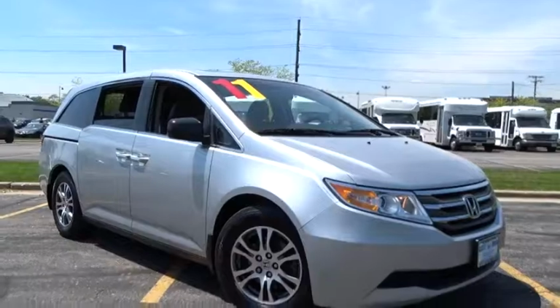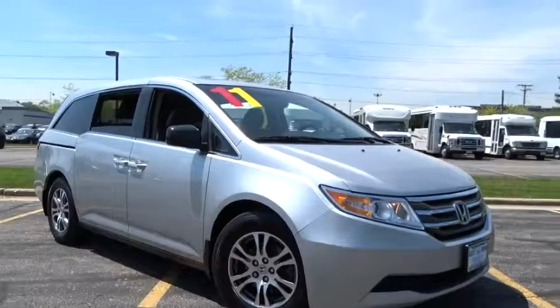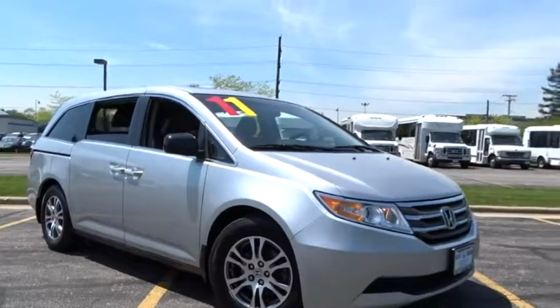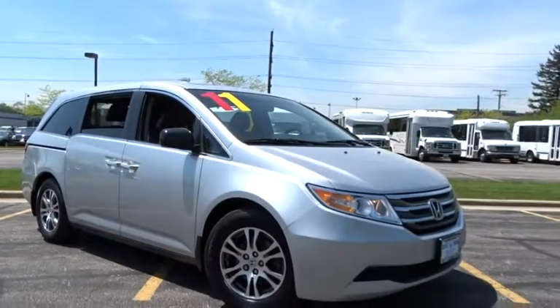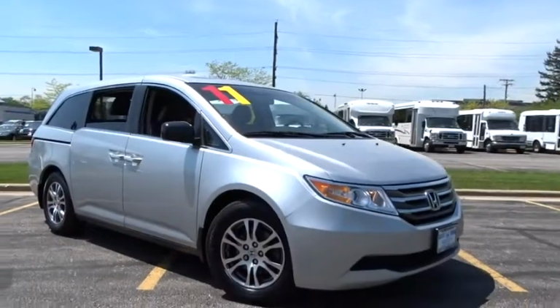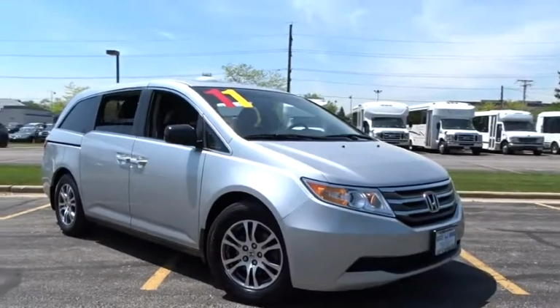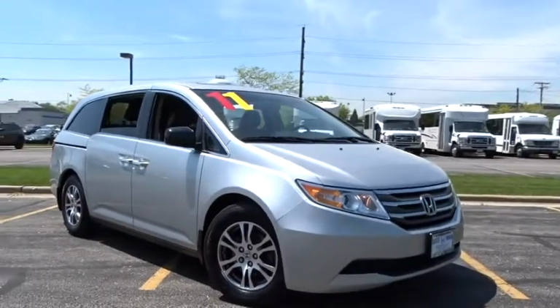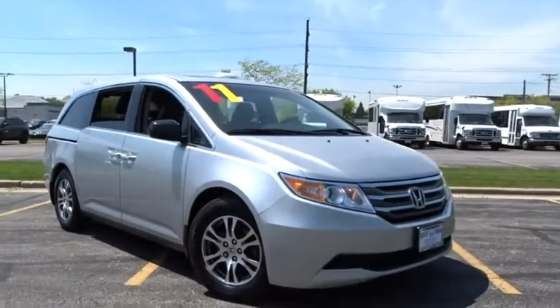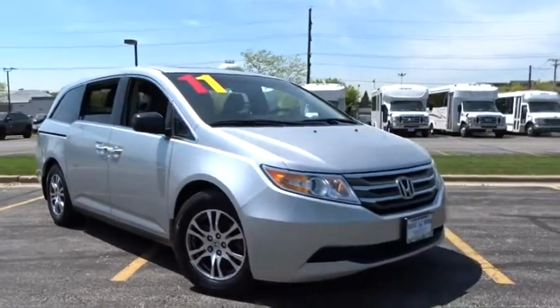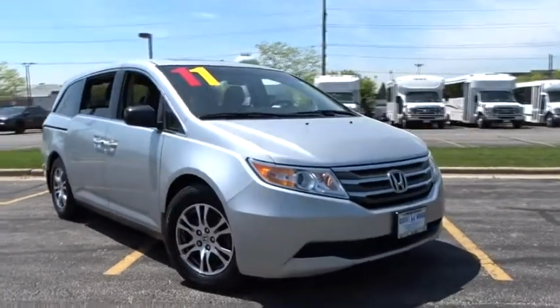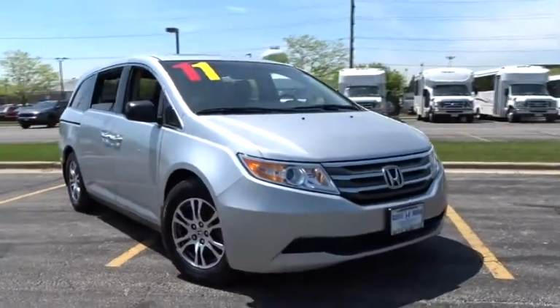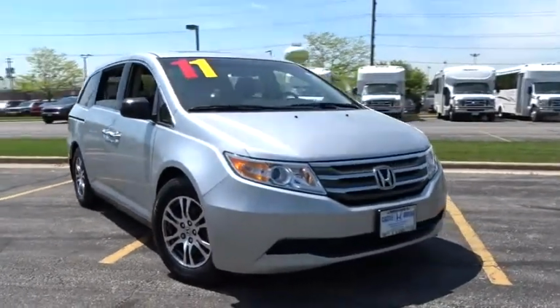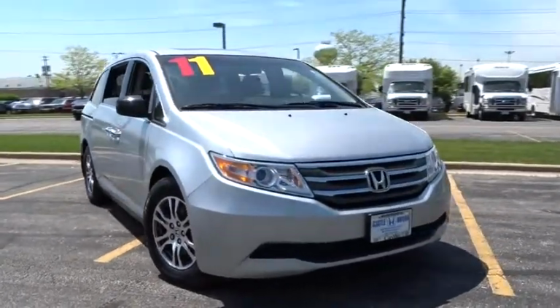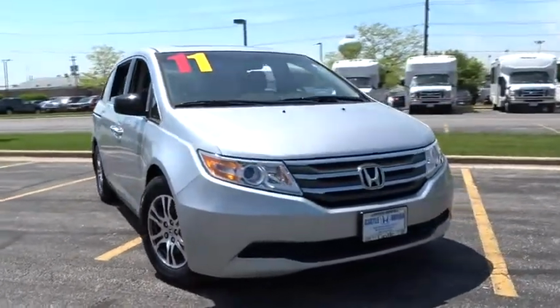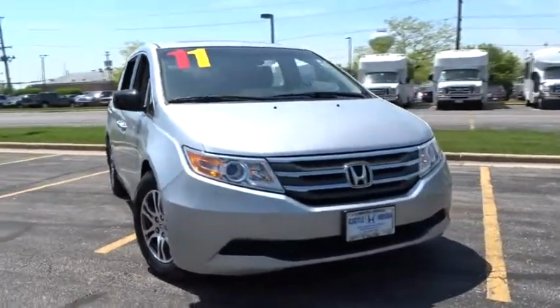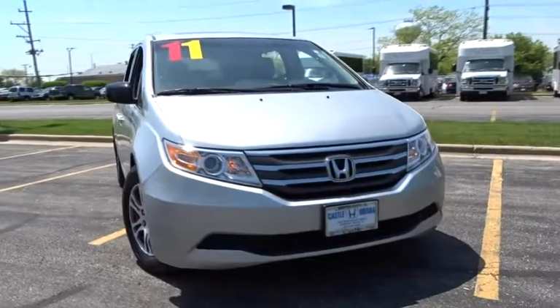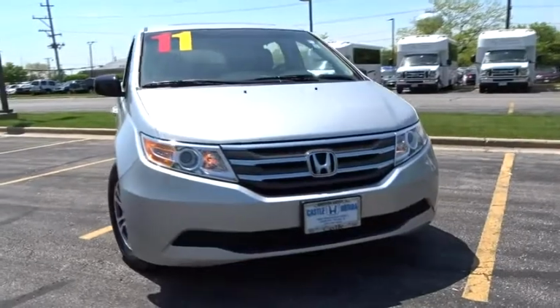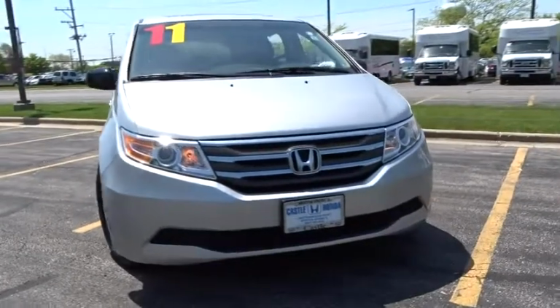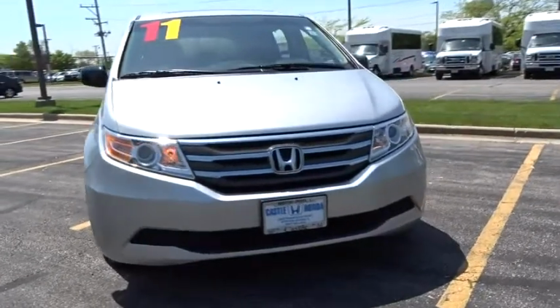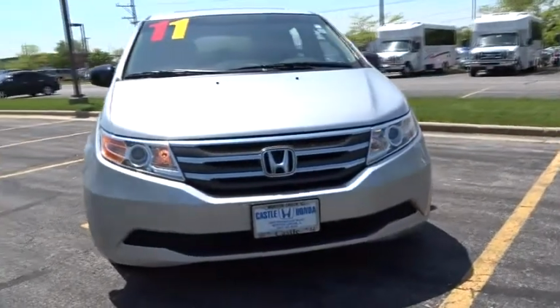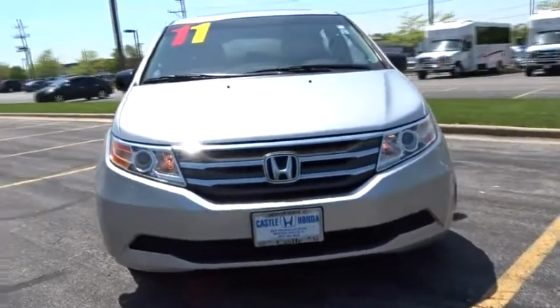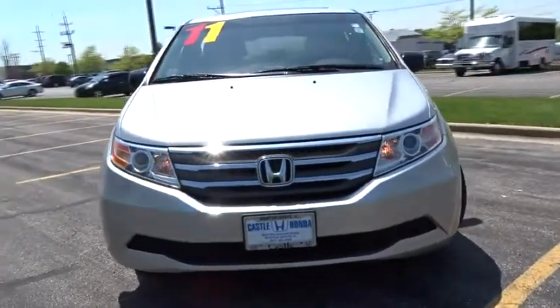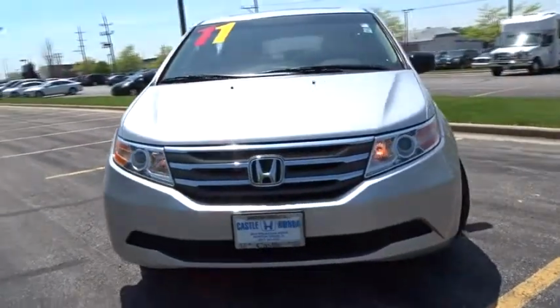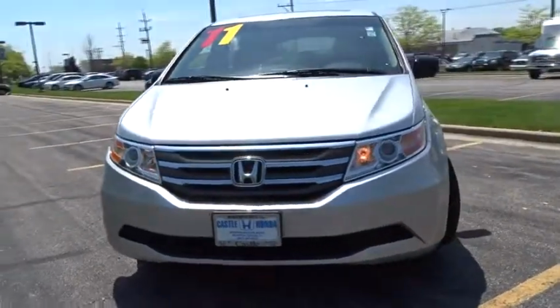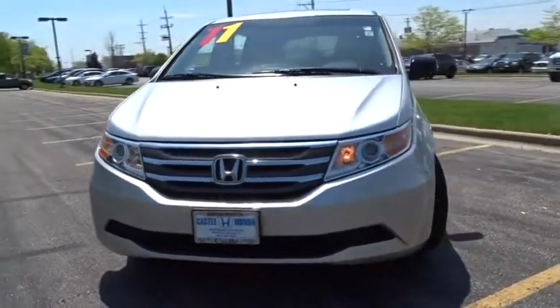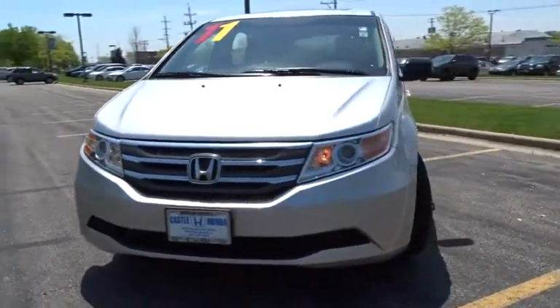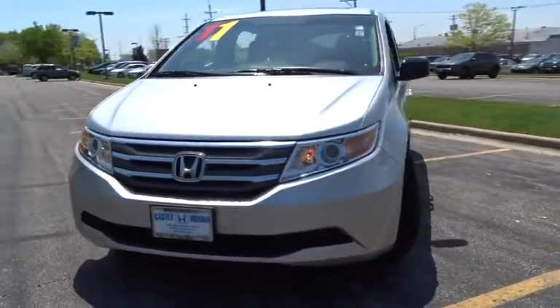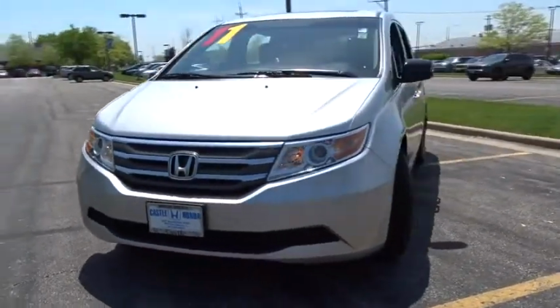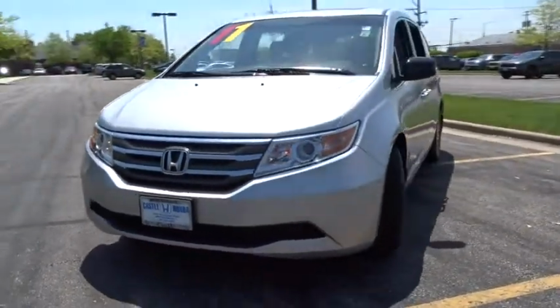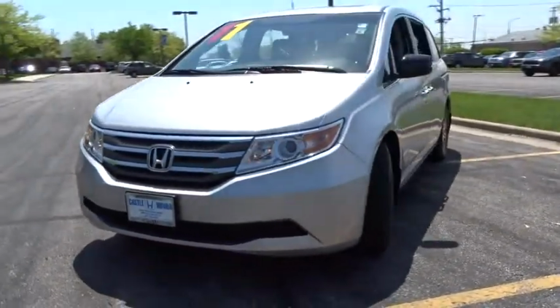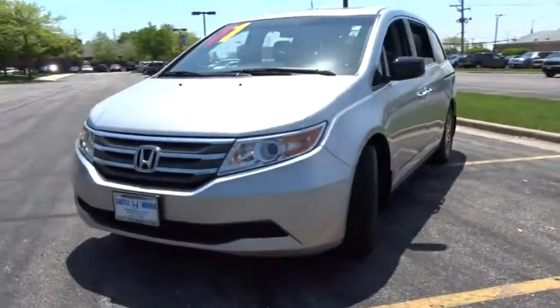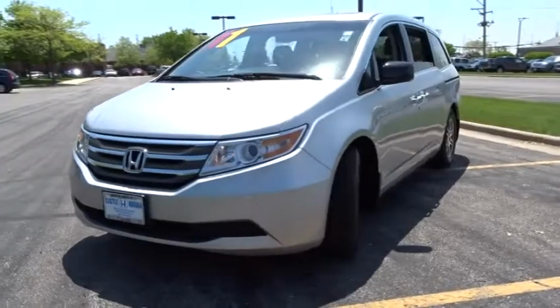2011 Honda Odyssey. The Honda Odyssey is a showcase of distinguished style, captivating technology, and advanced safety features. A must for all families.